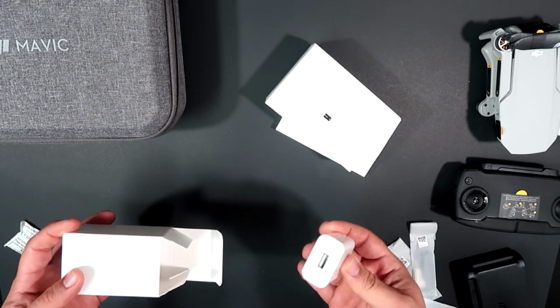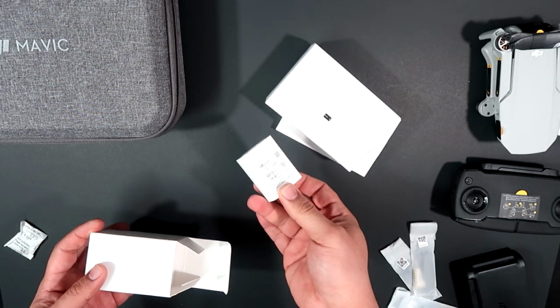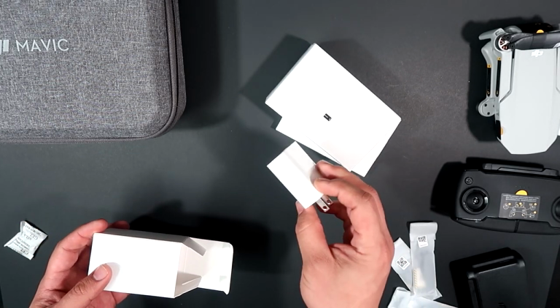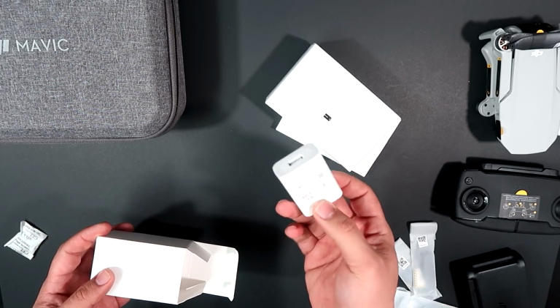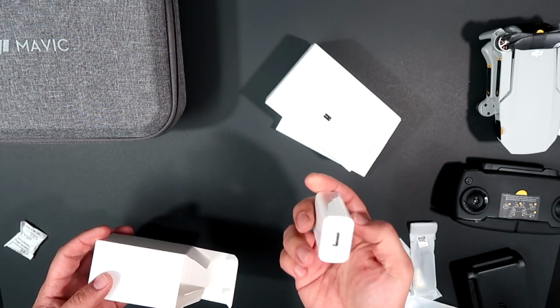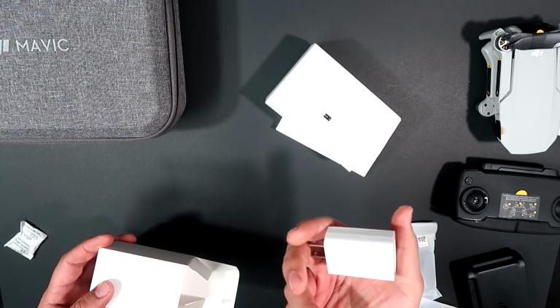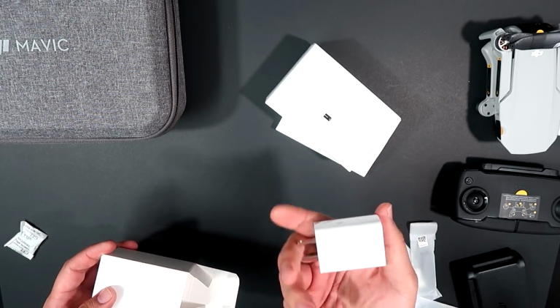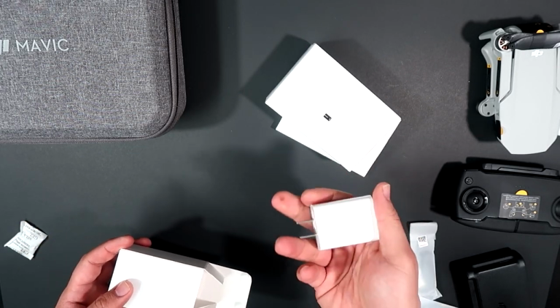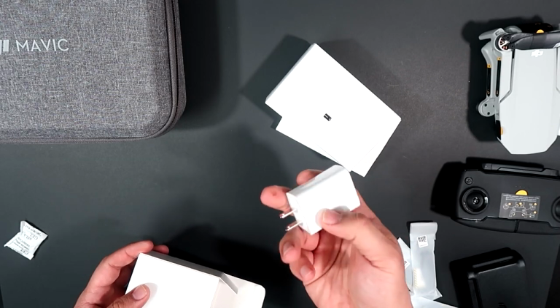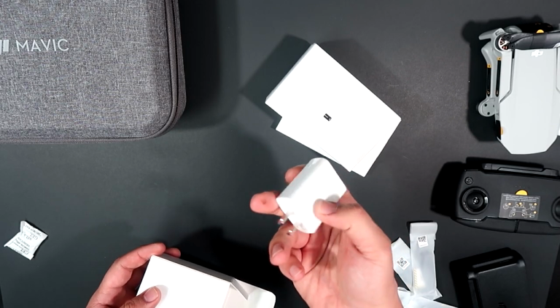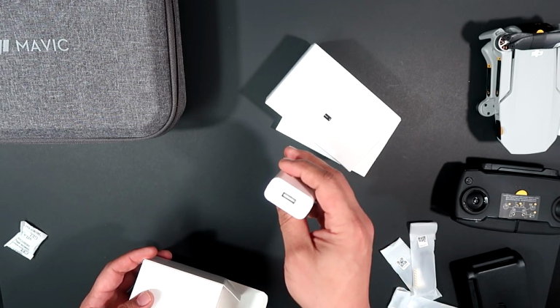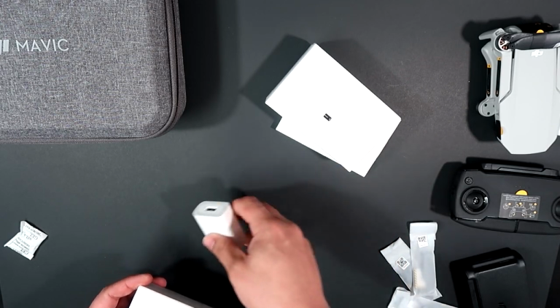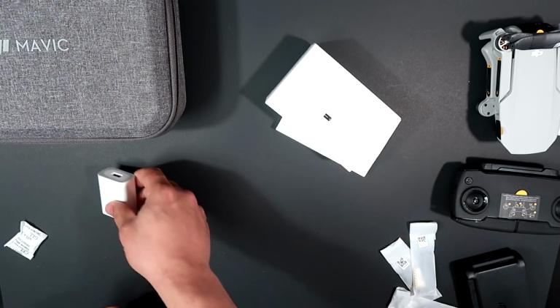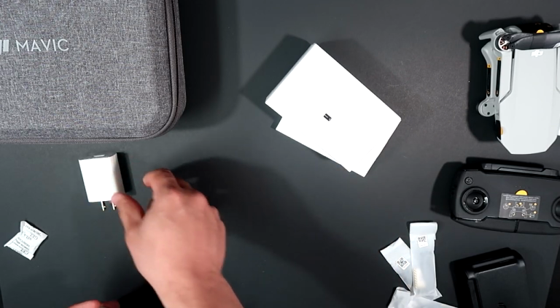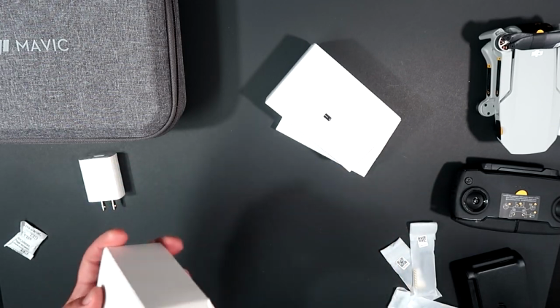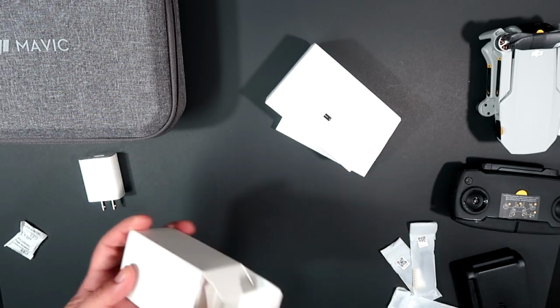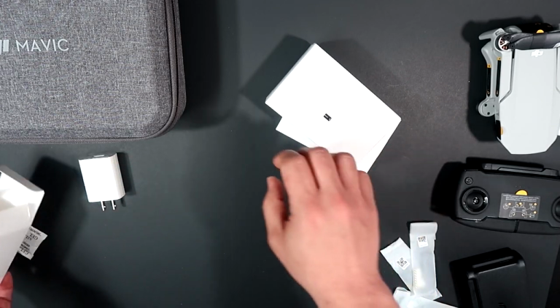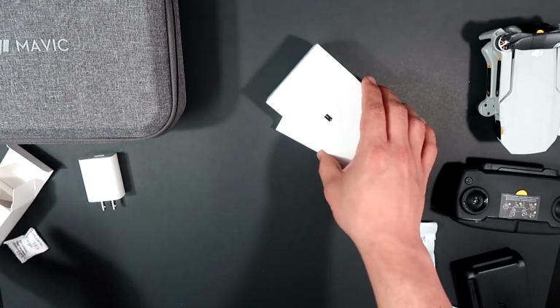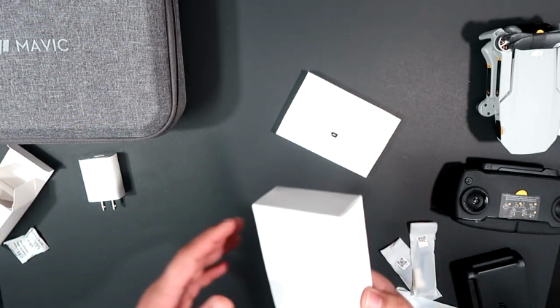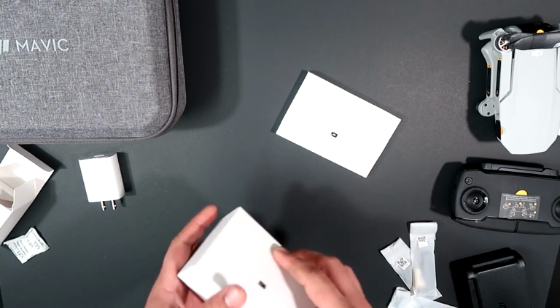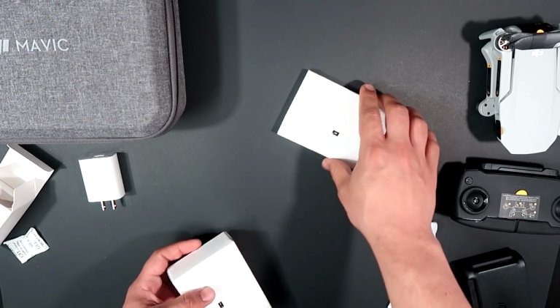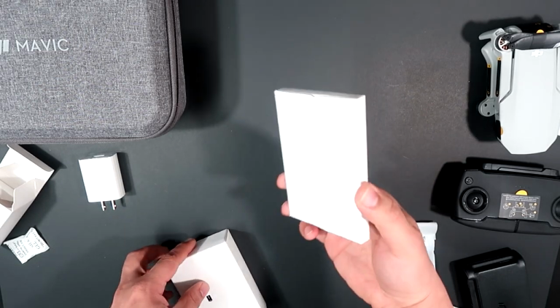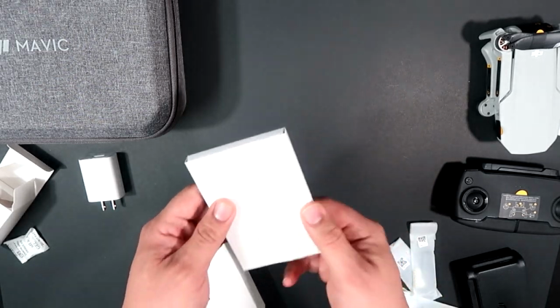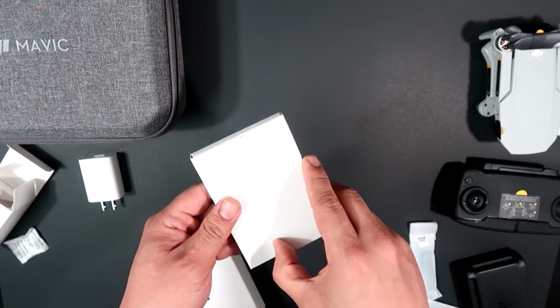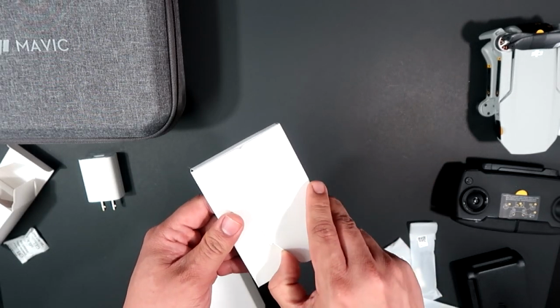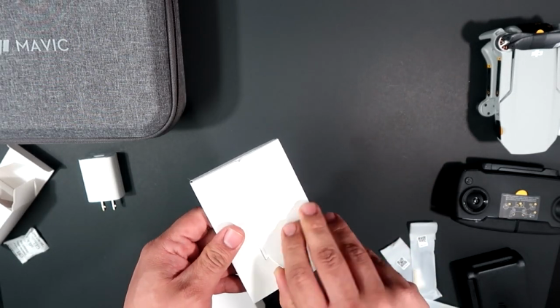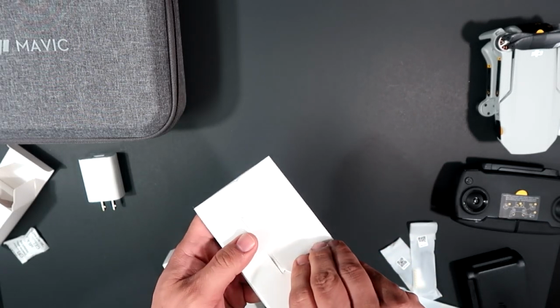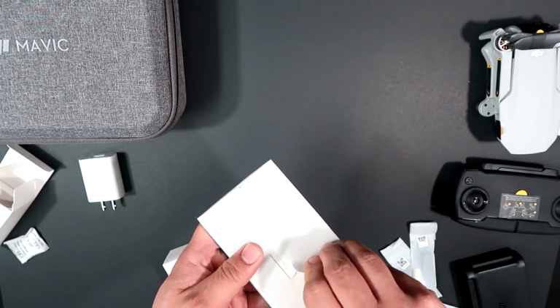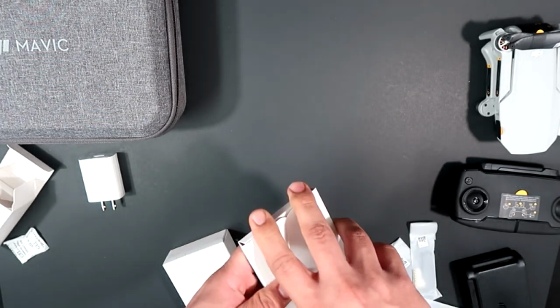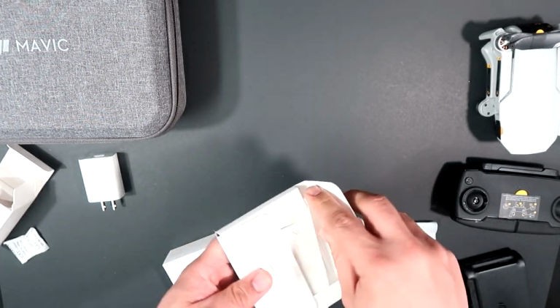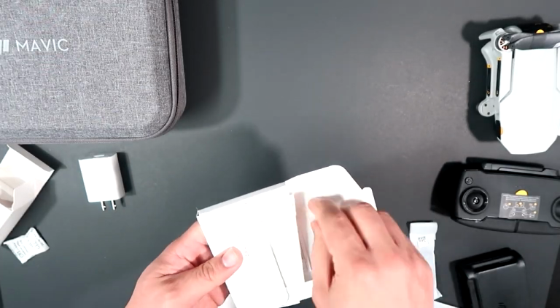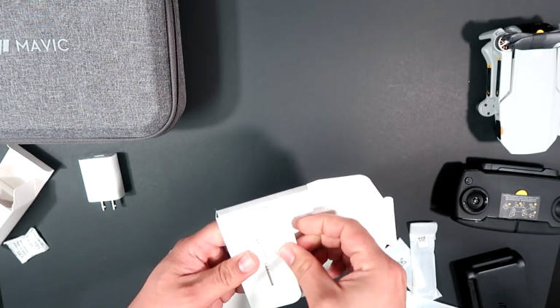You also get a USB plug-in charger, and you get the manual — though not a whole lot of people read manuals nowadays.